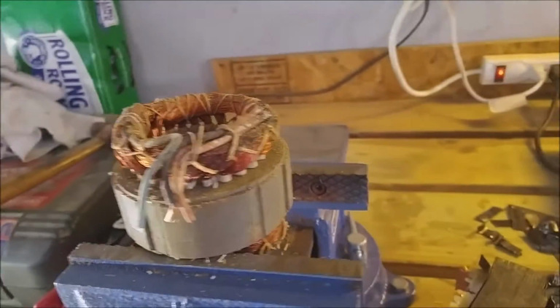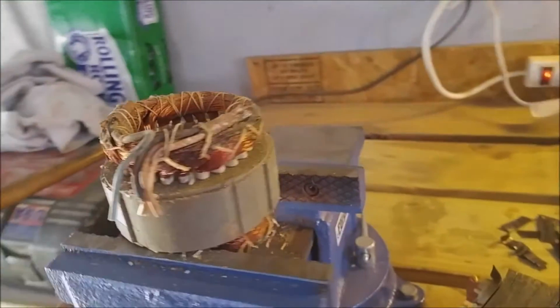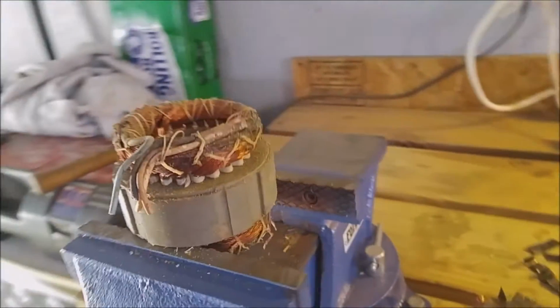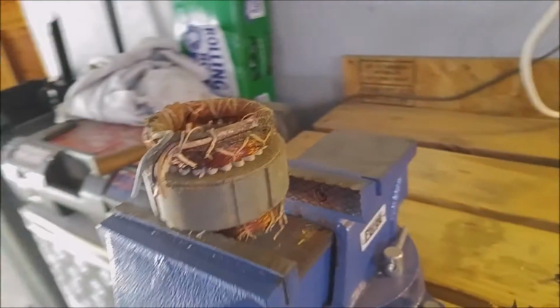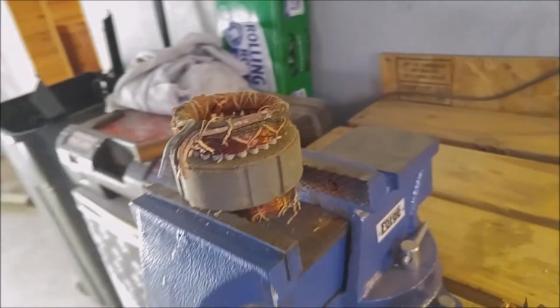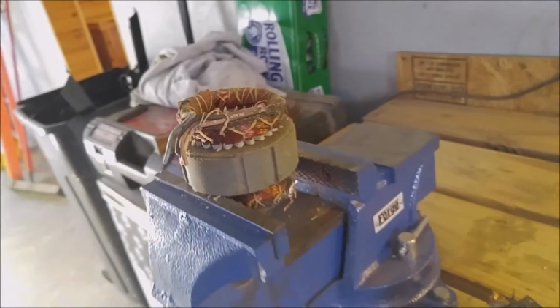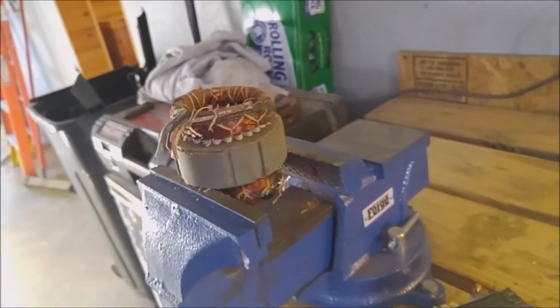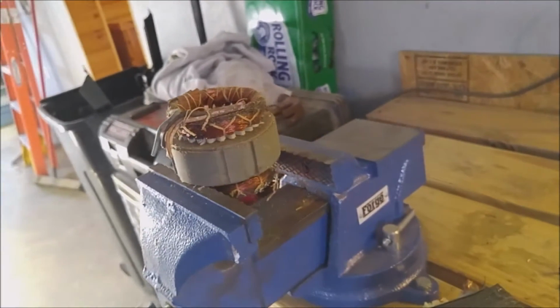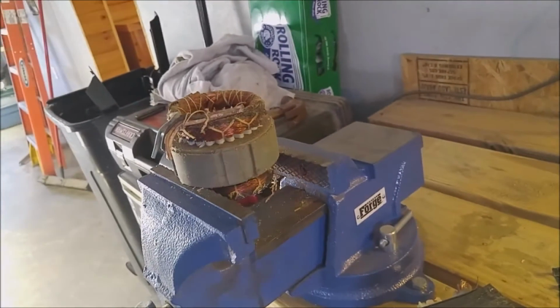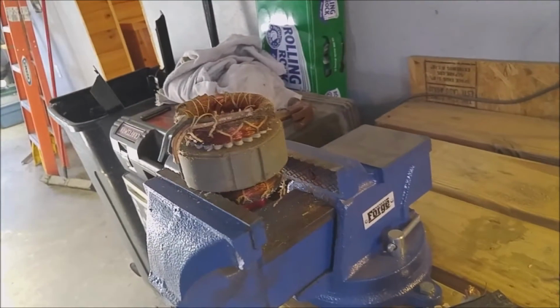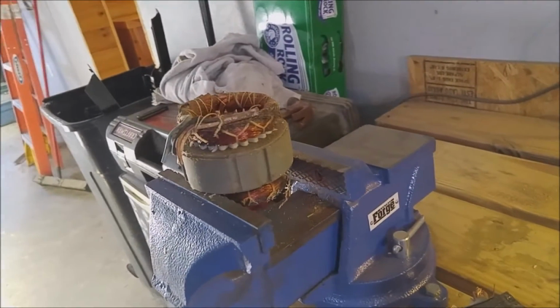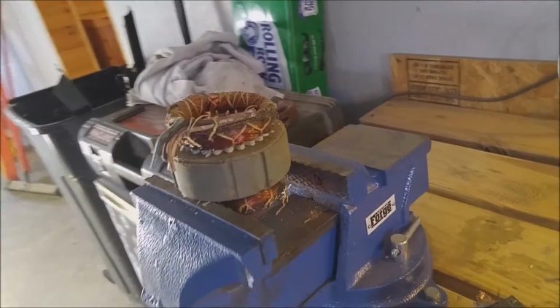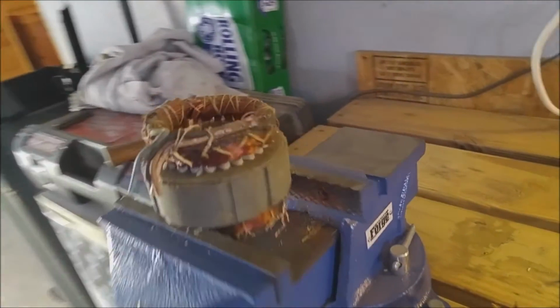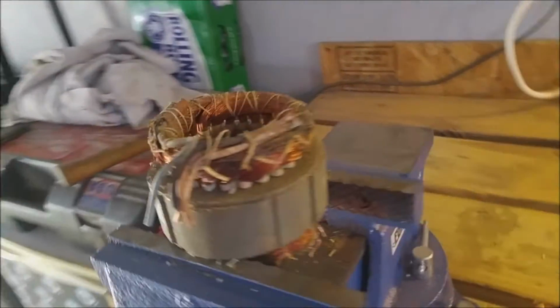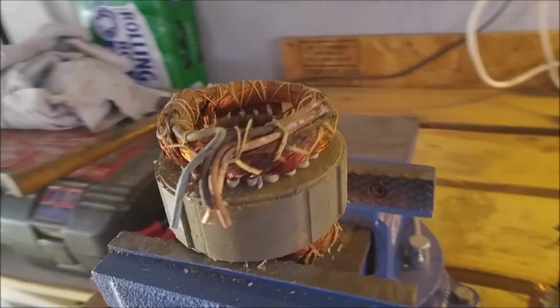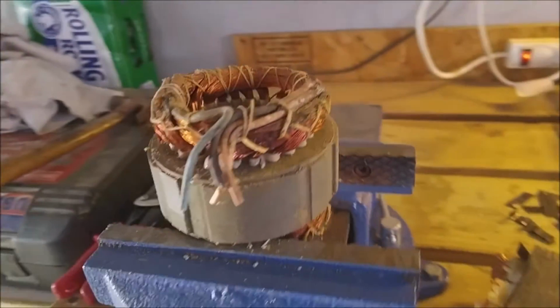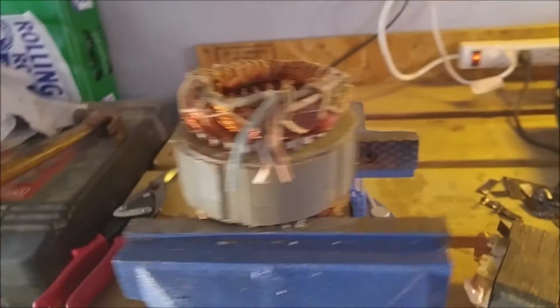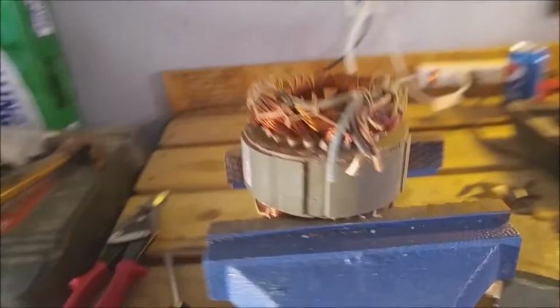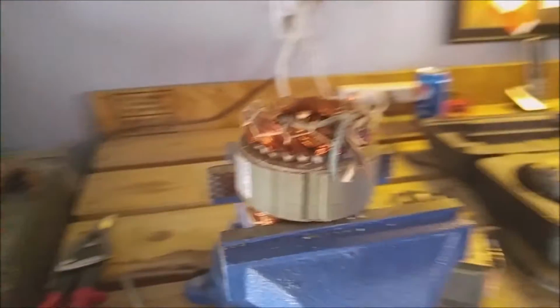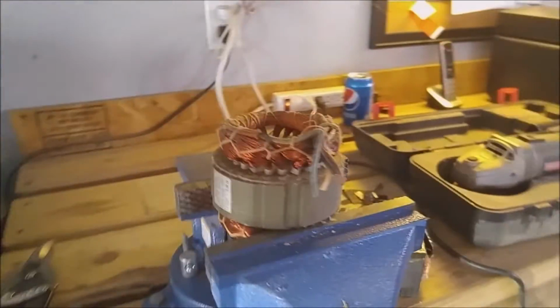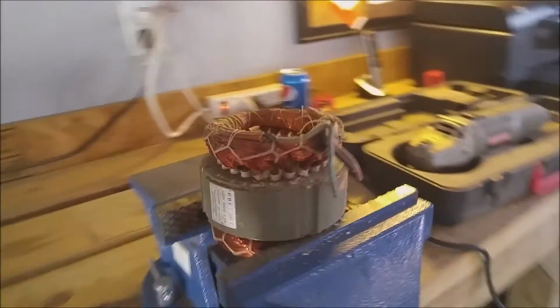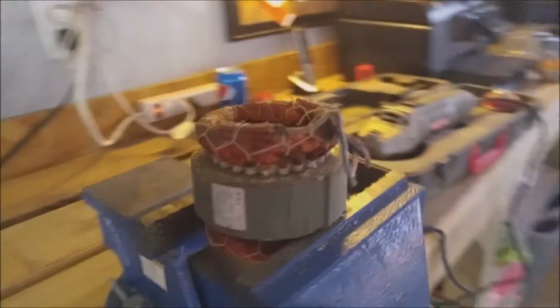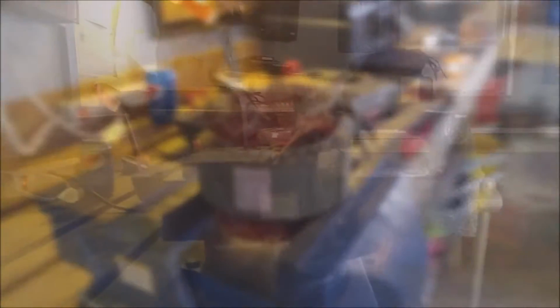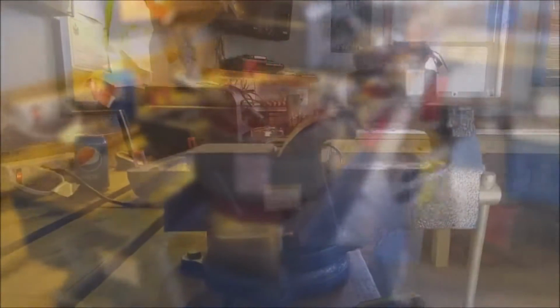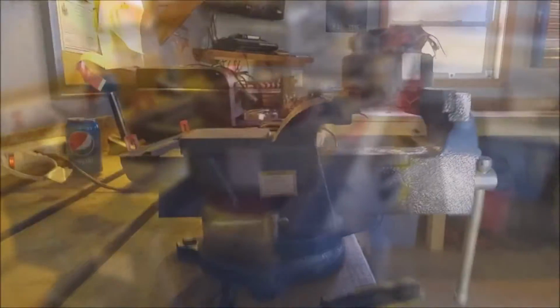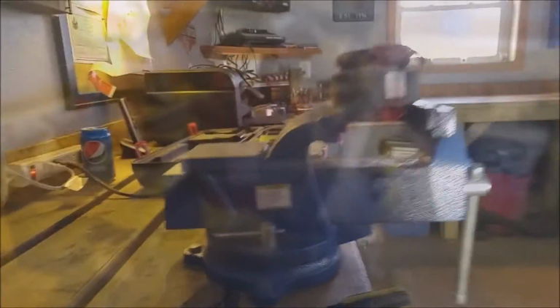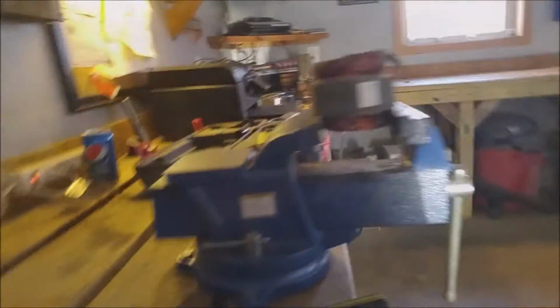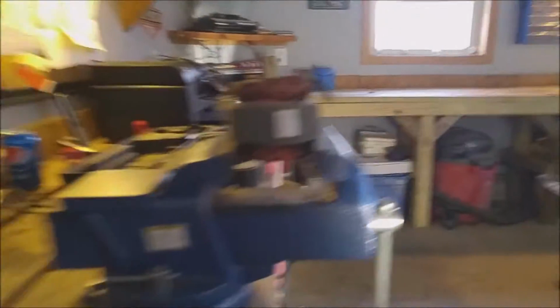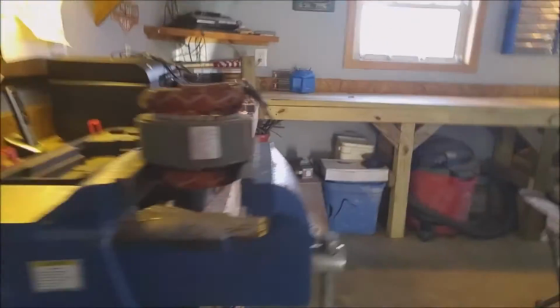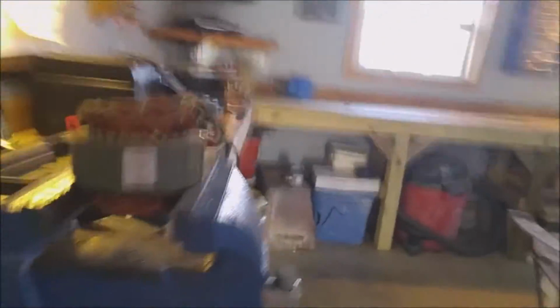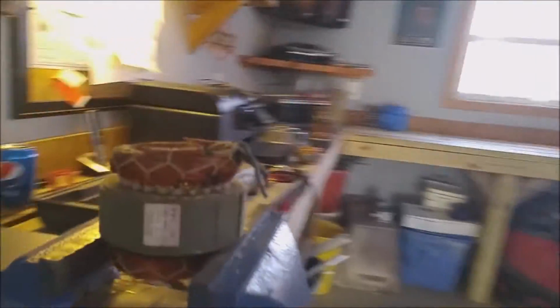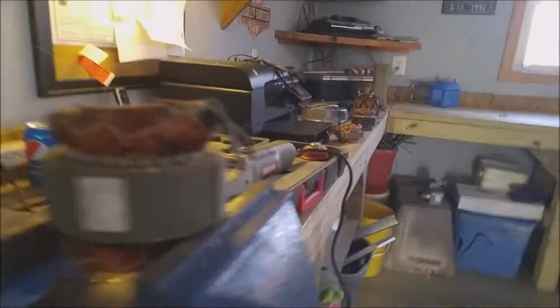Hey gang, Bob from Gillskills here. Today we're going to get the copper out of this transformer here. And no, we're not talking about Autobots.